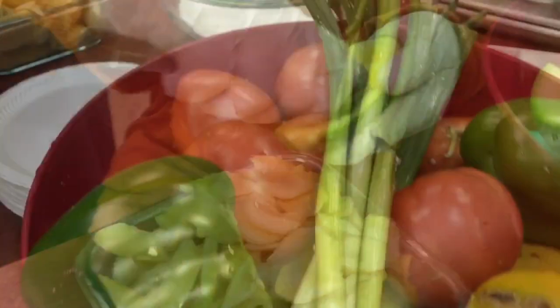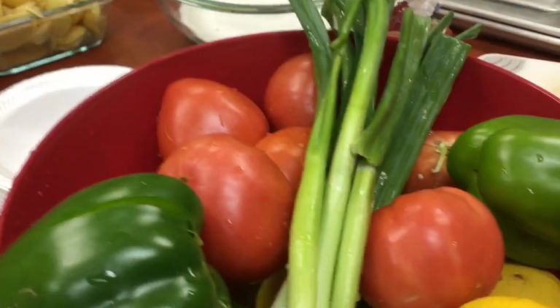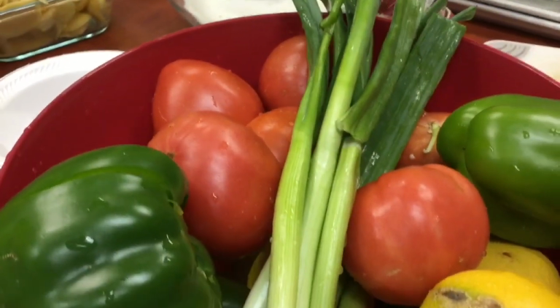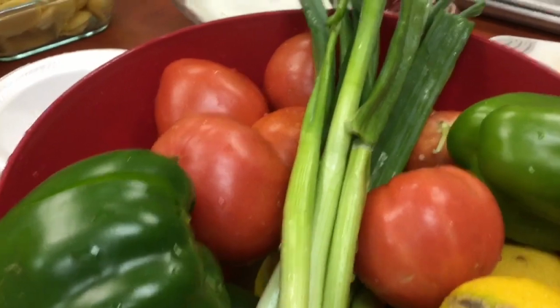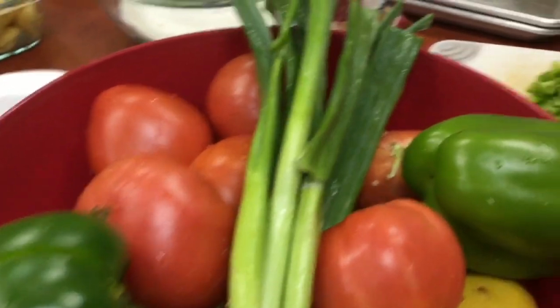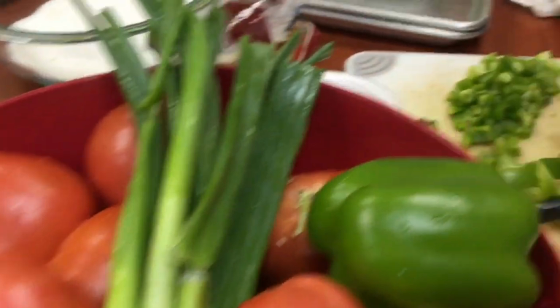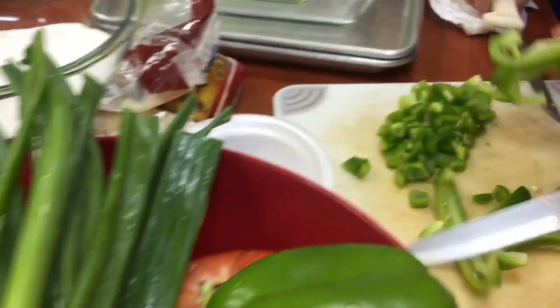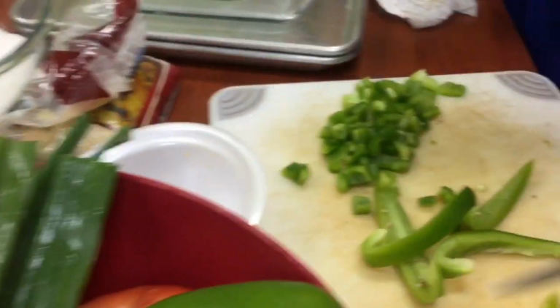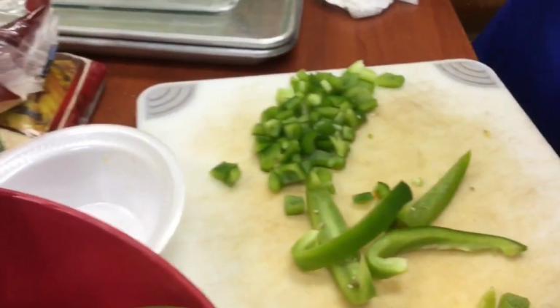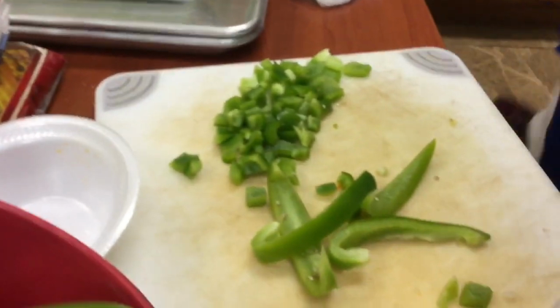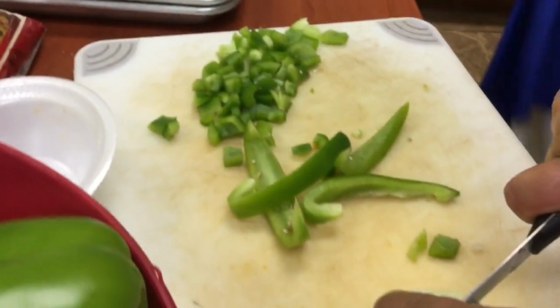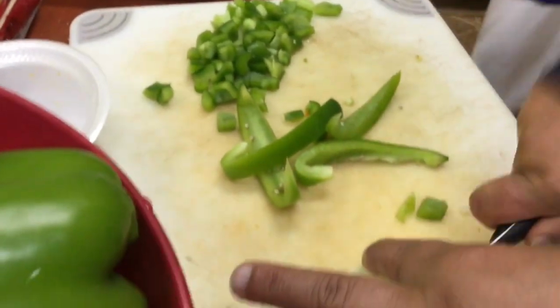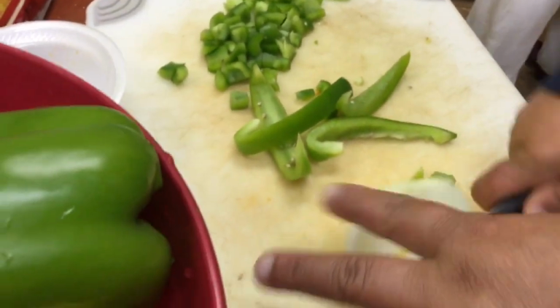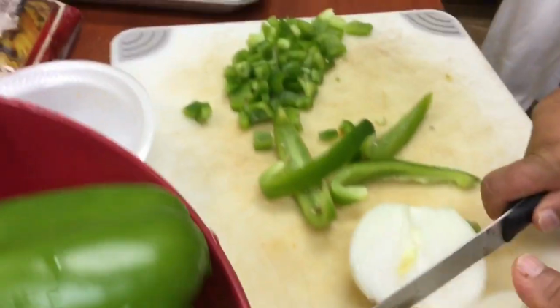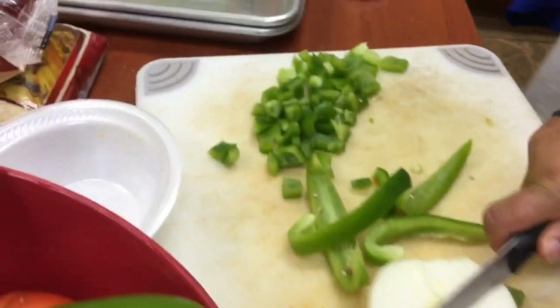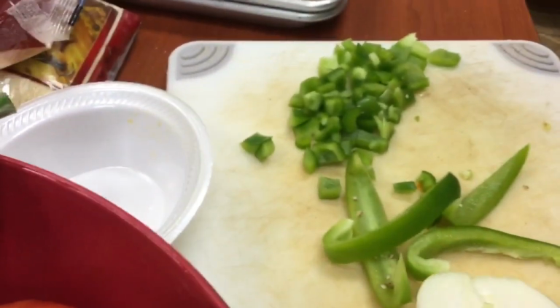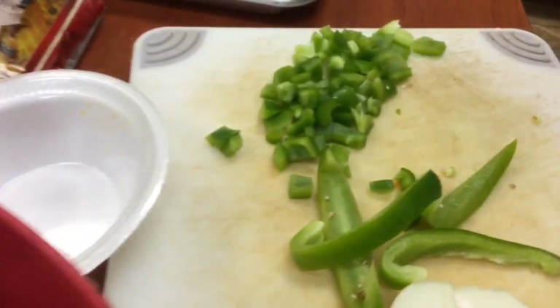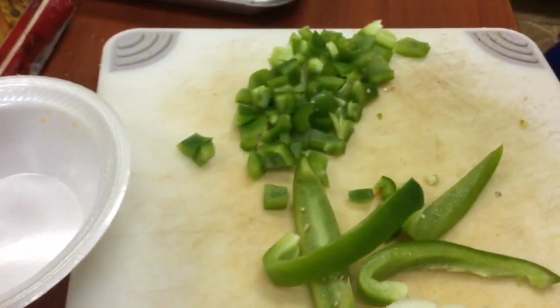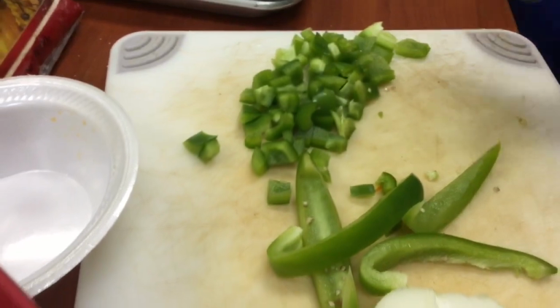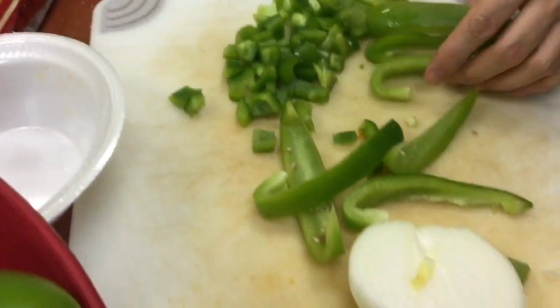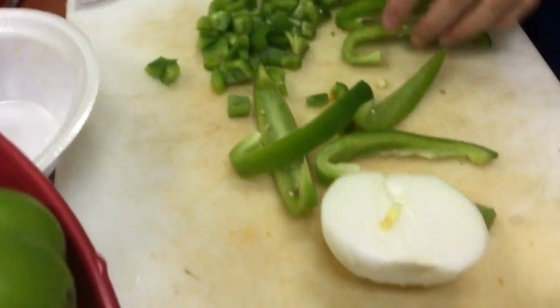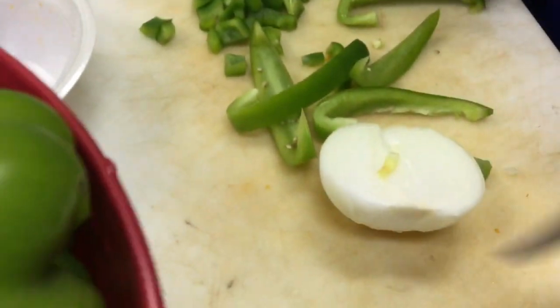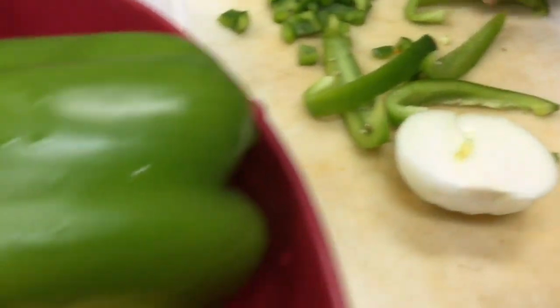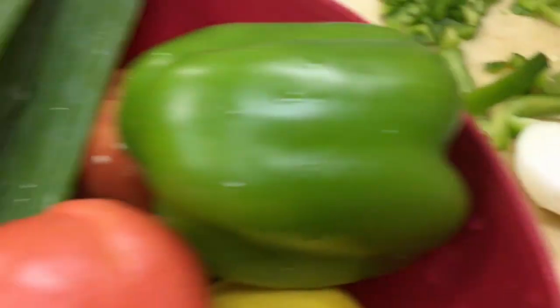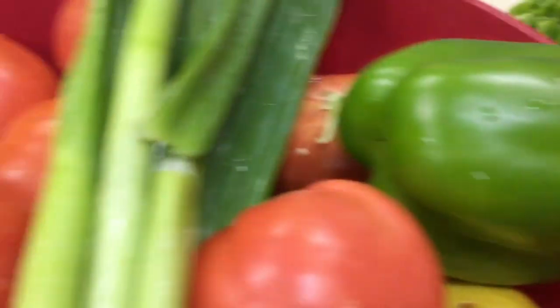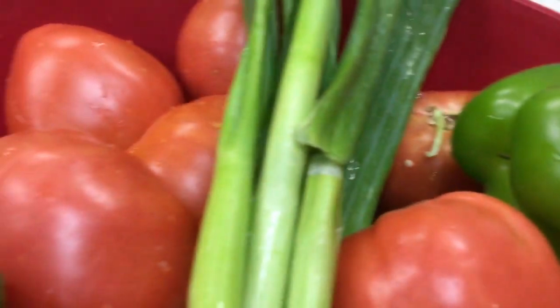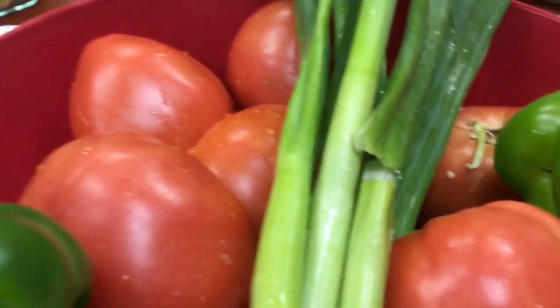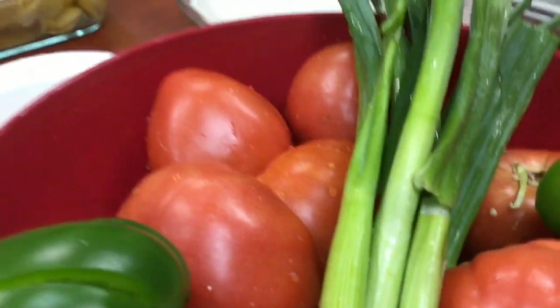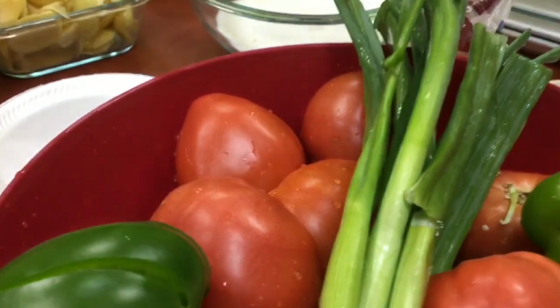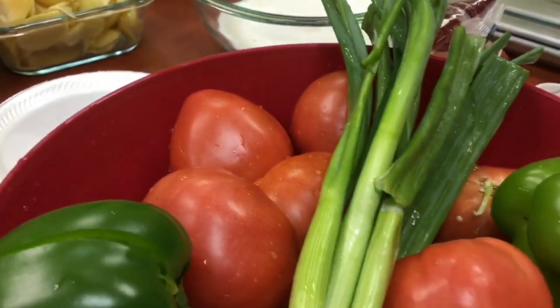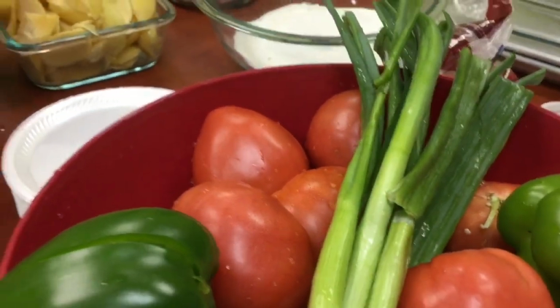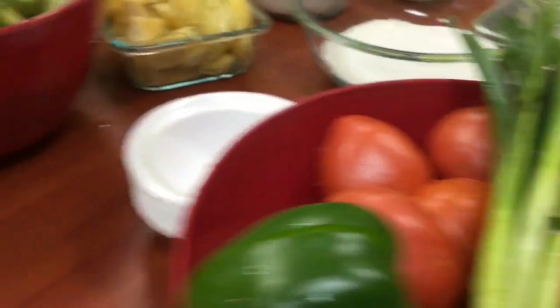All of these vegetables are getting chopped, and they're for the filling of the zucchini boats. We have green pepper, onion, tomato, and green onion.